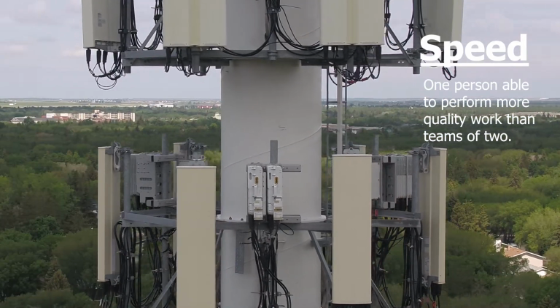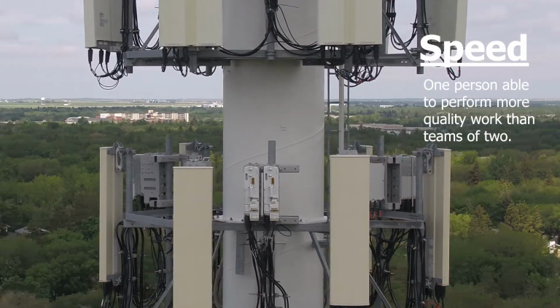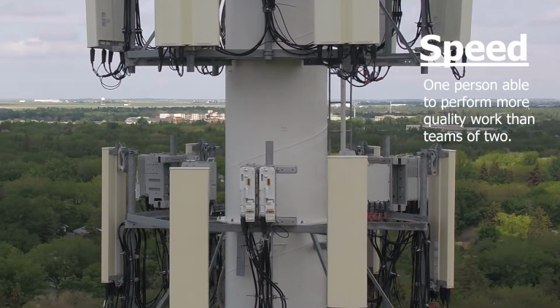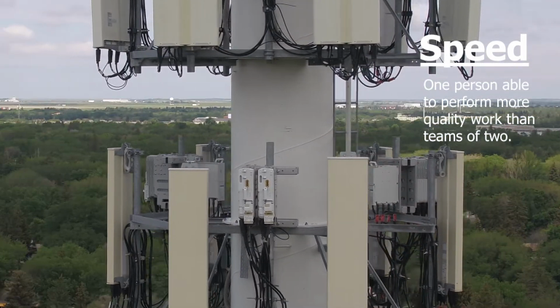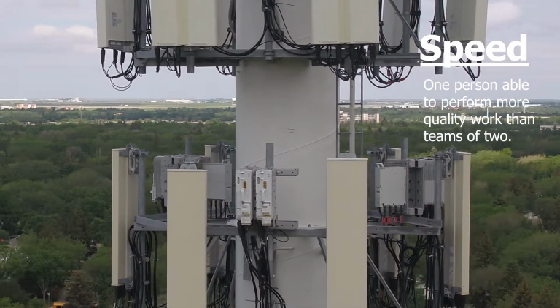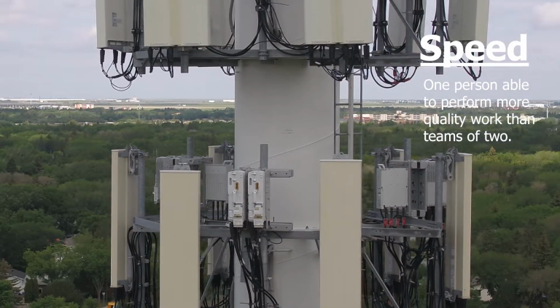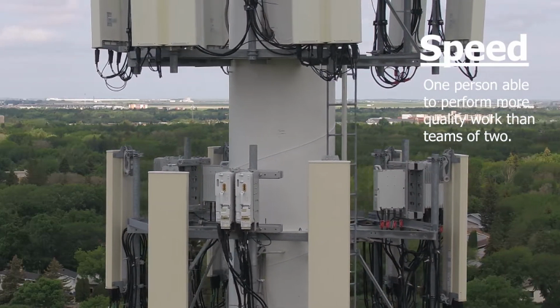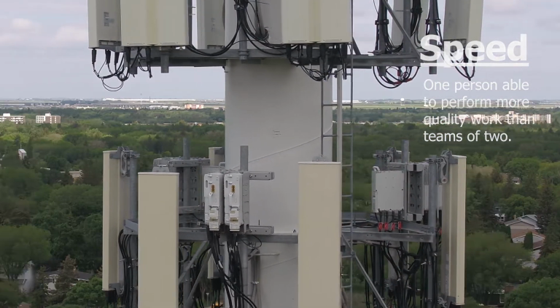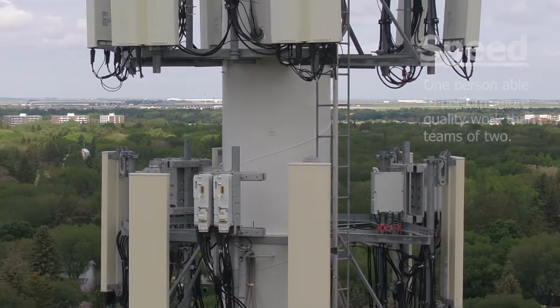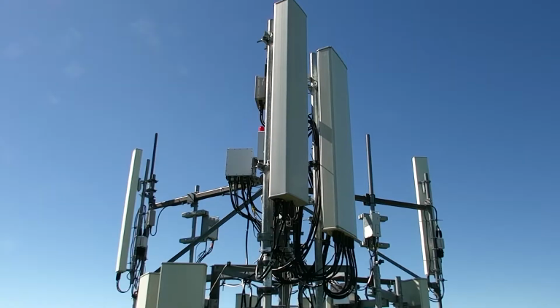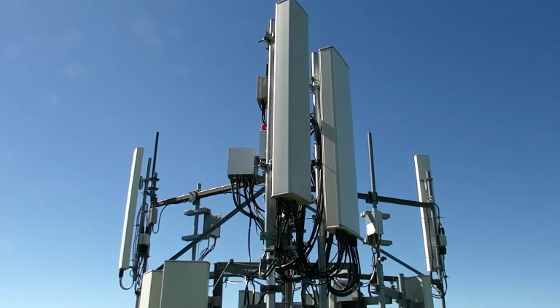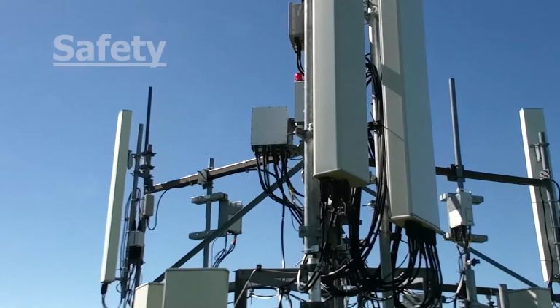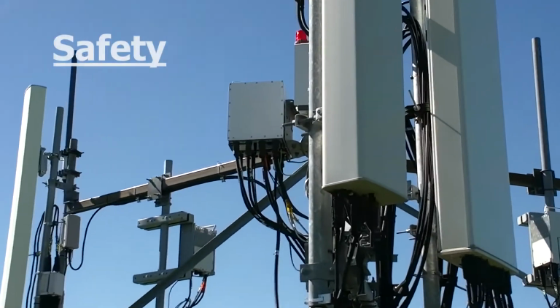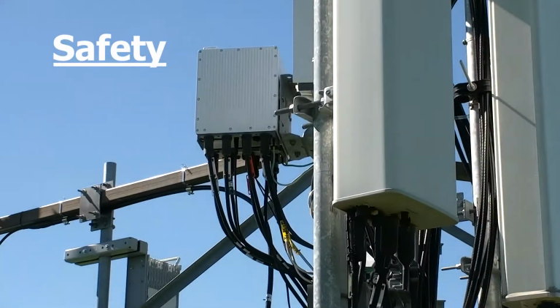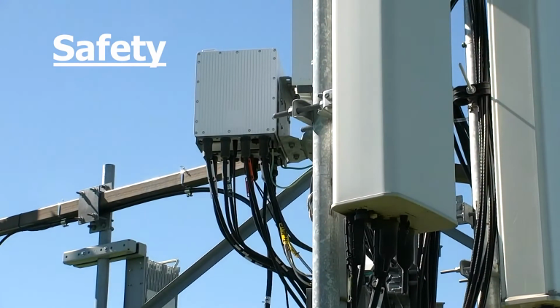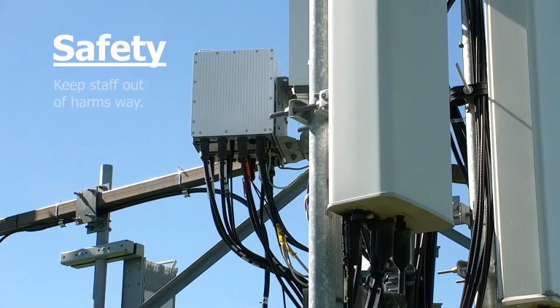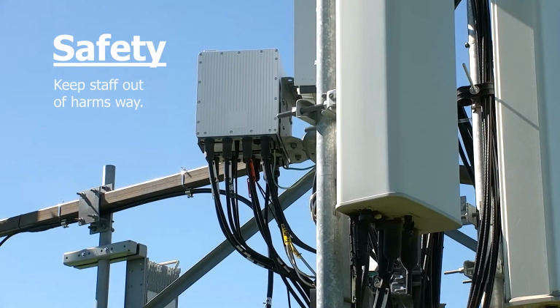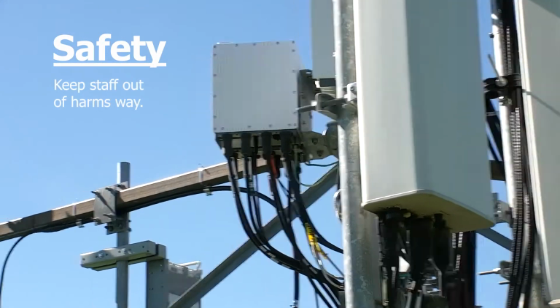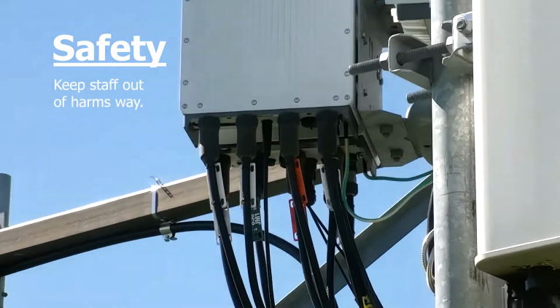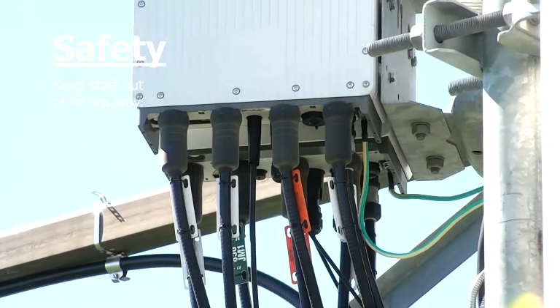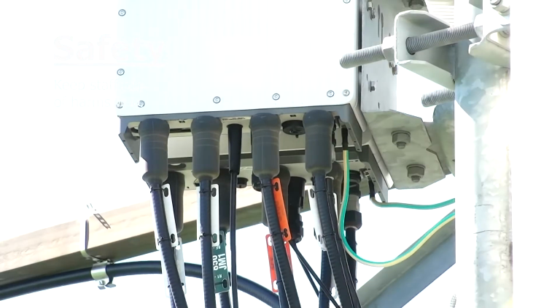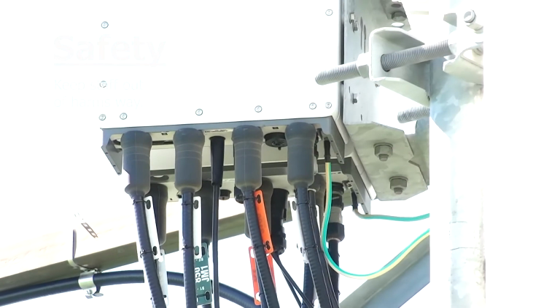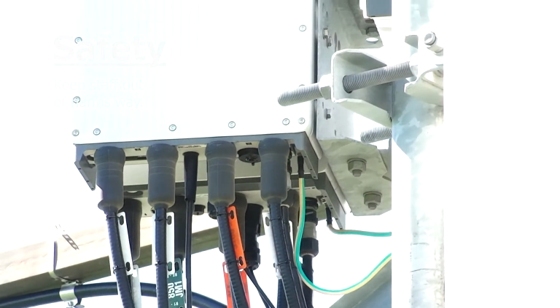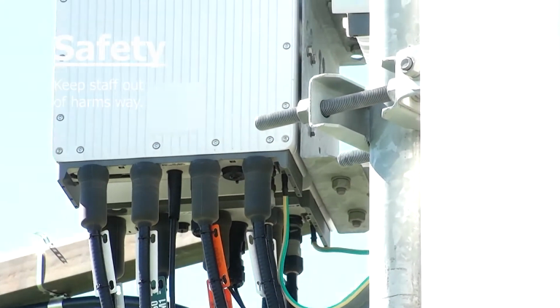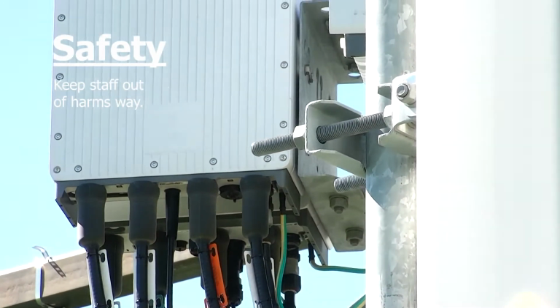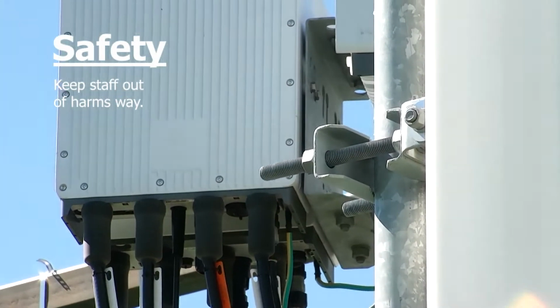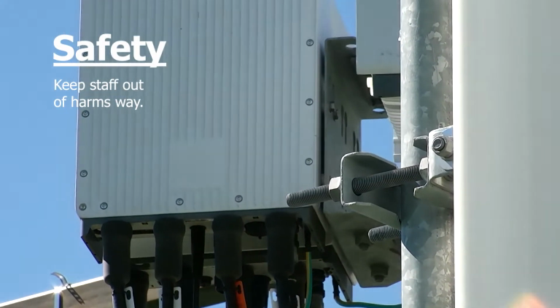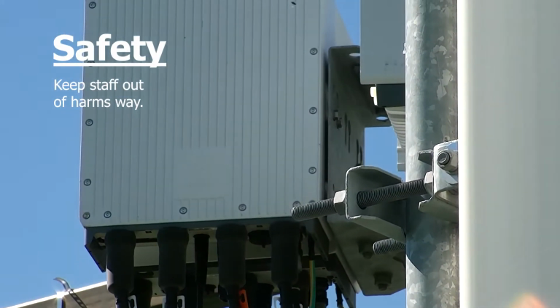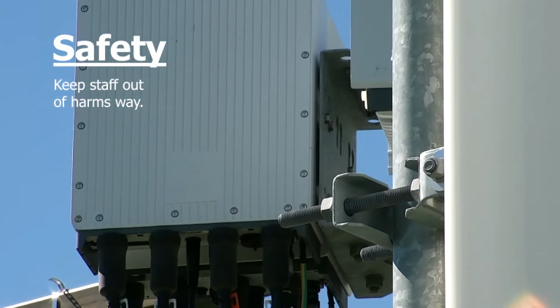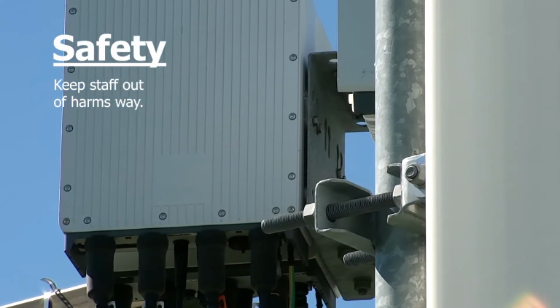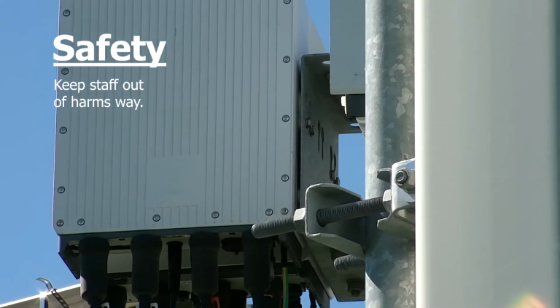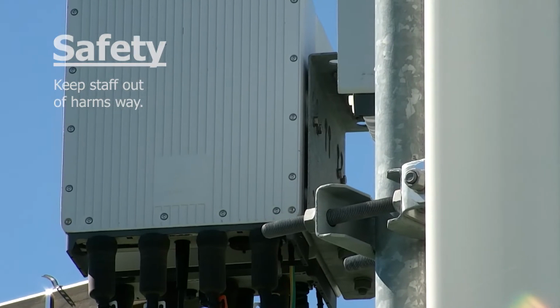A drone operator can inspect up to as many as five towers in a day. Most importantly, a drone inspection takes the risk of serious and unnecessary injury out of such a dangerous climb by doing all of the work from the ground.